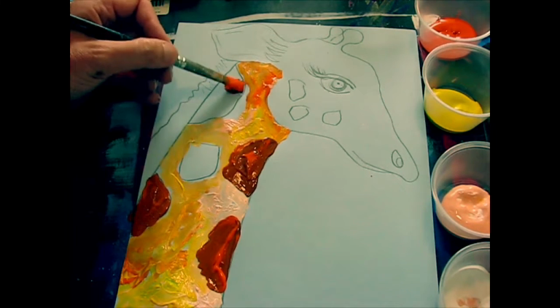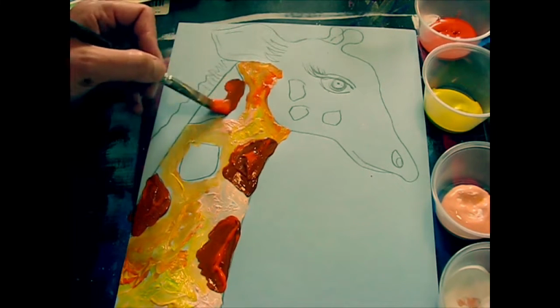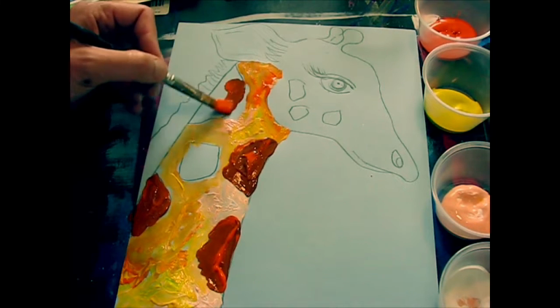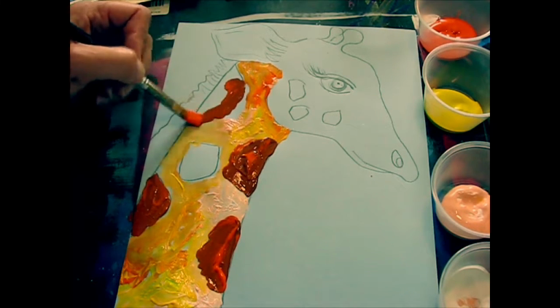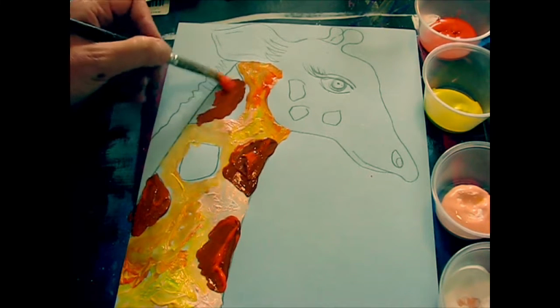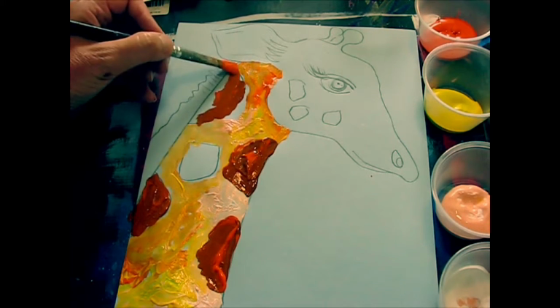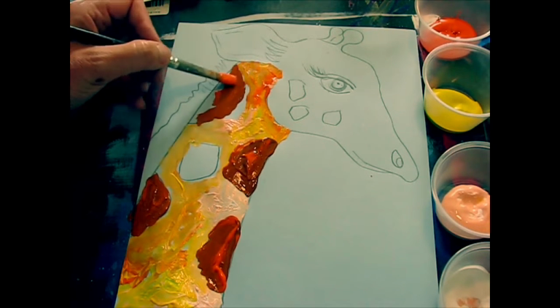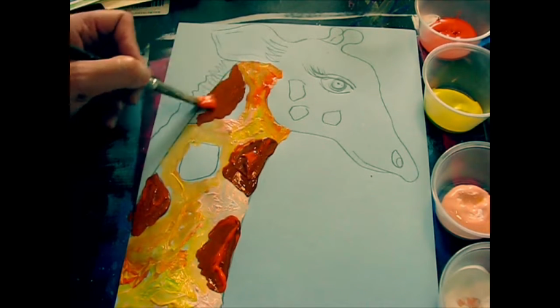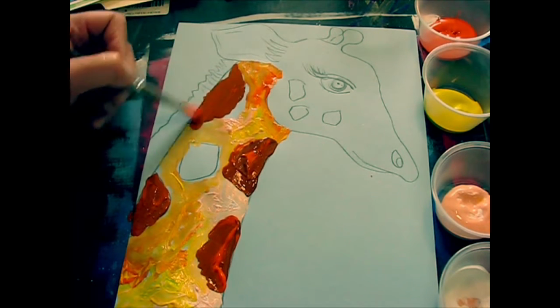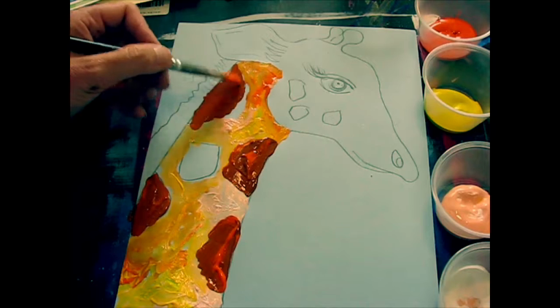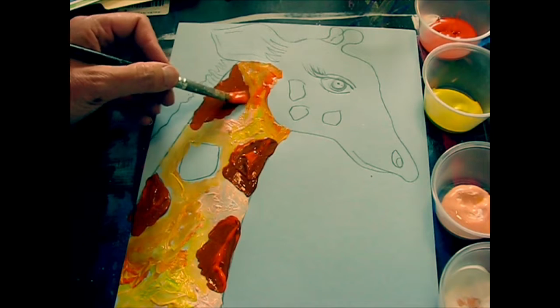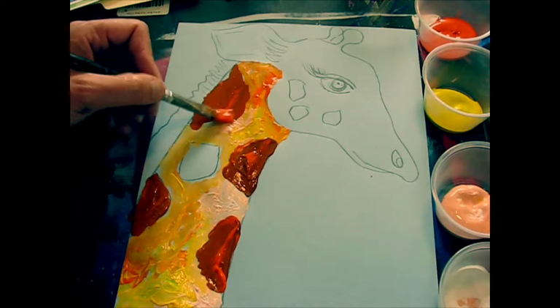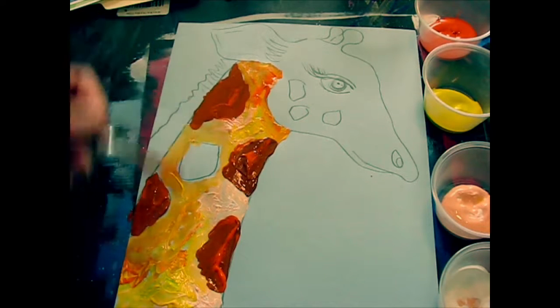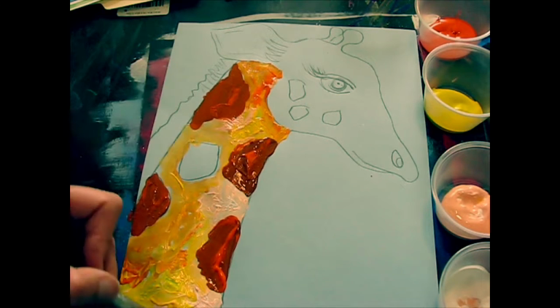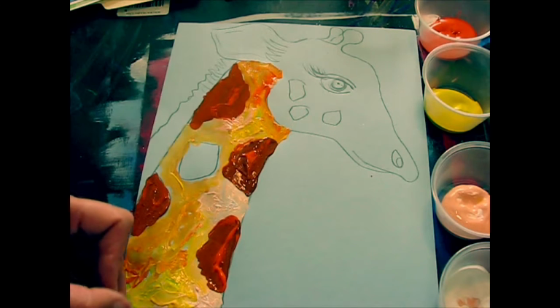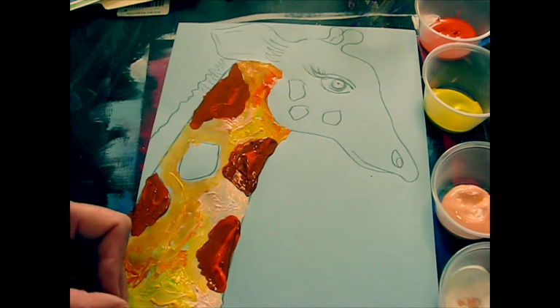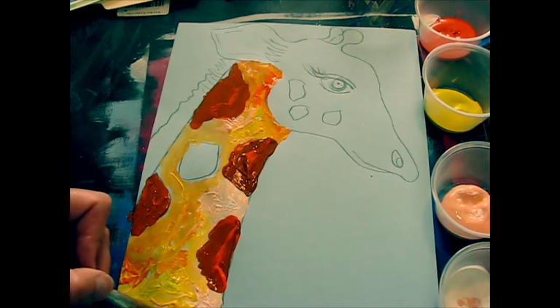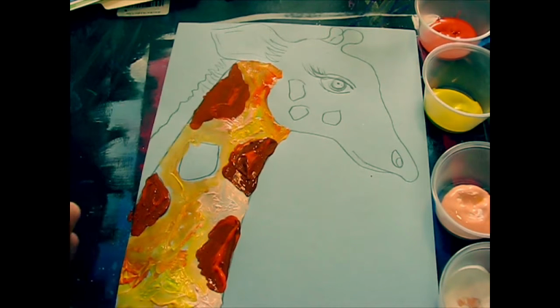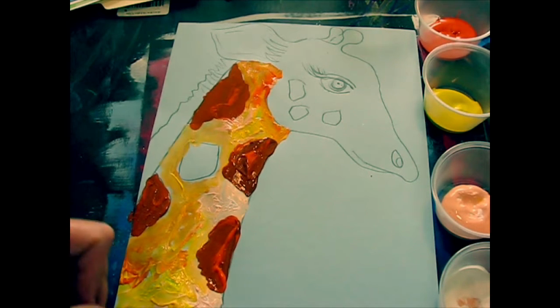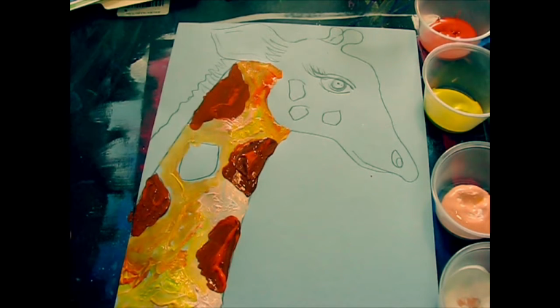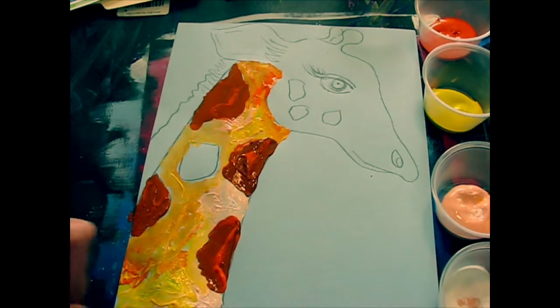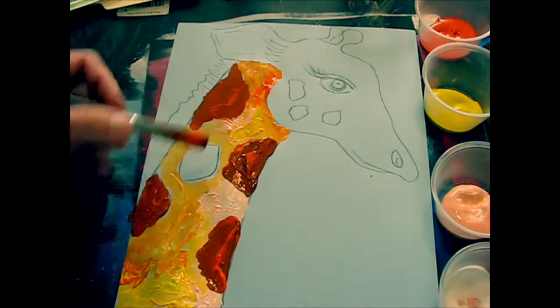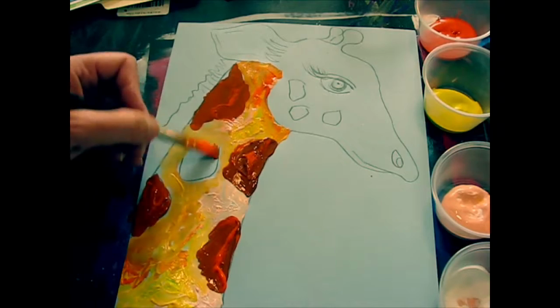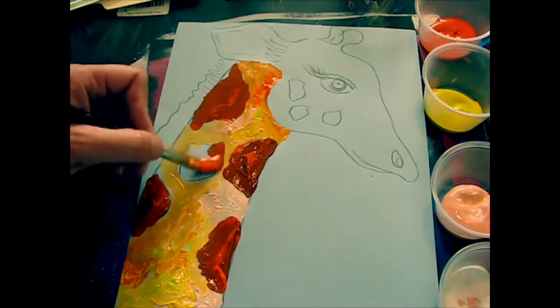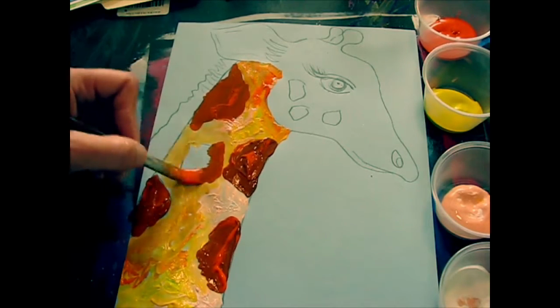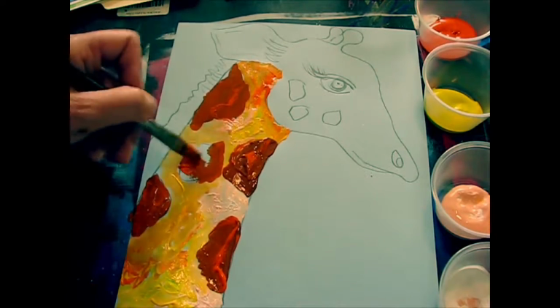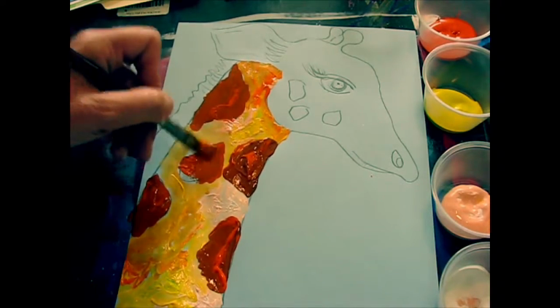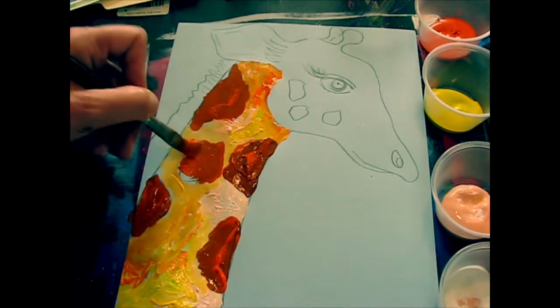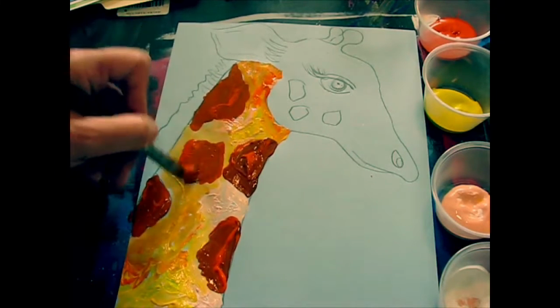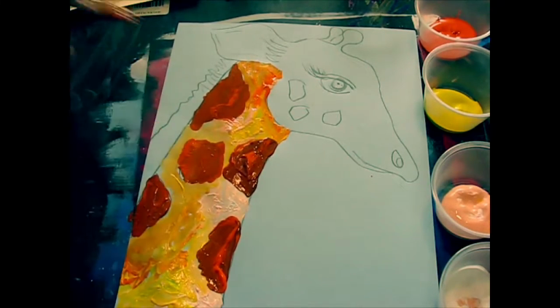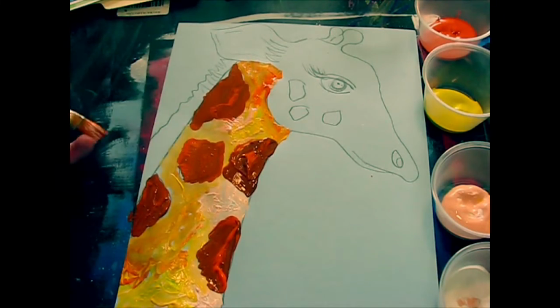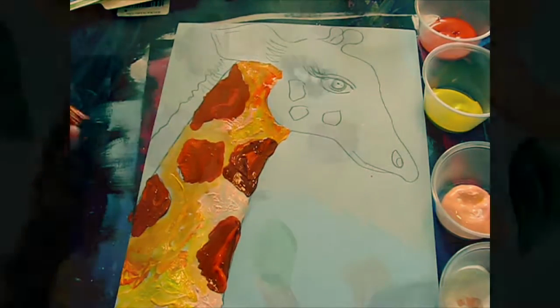I'll finish the head and do my background so you've got an idea. Here you go — this is a close-up of our giraffe. How fun is that? Now it's your turn.